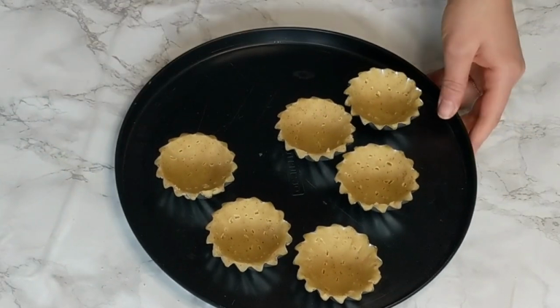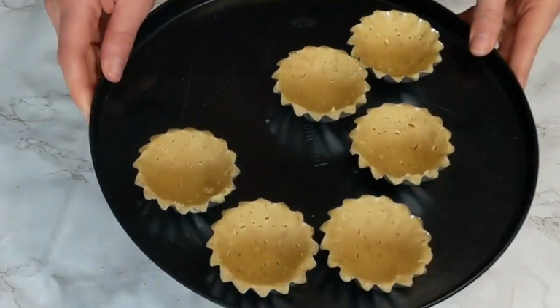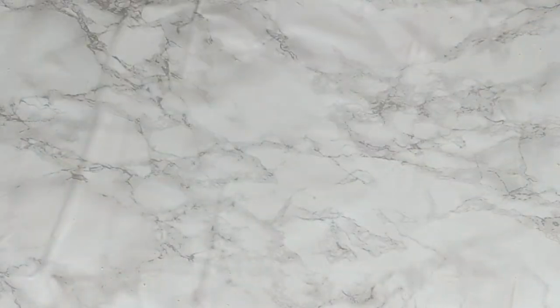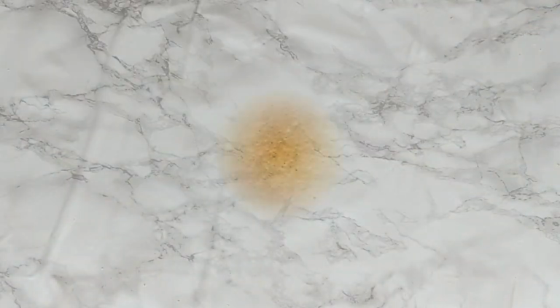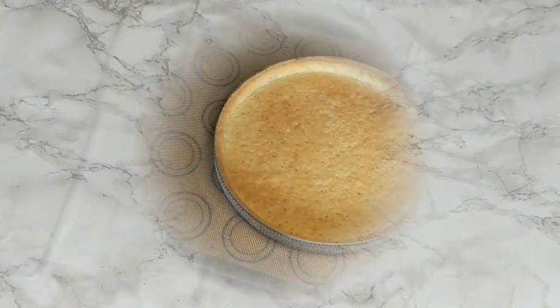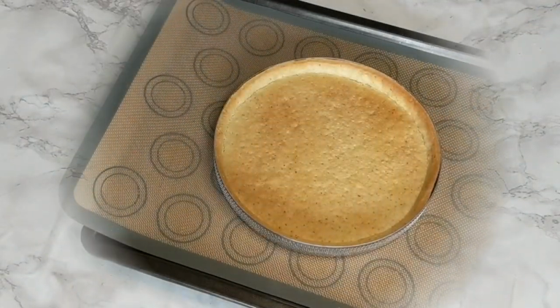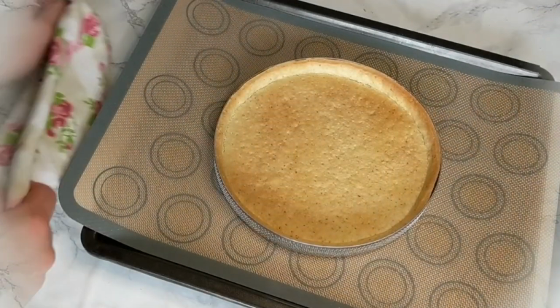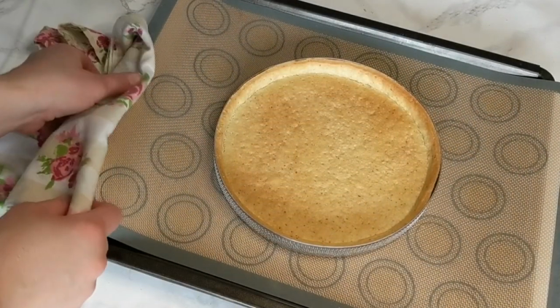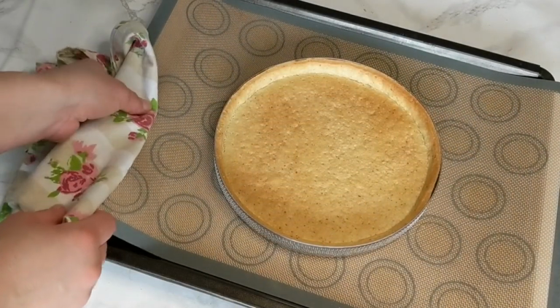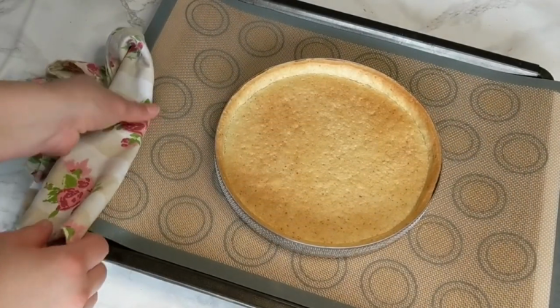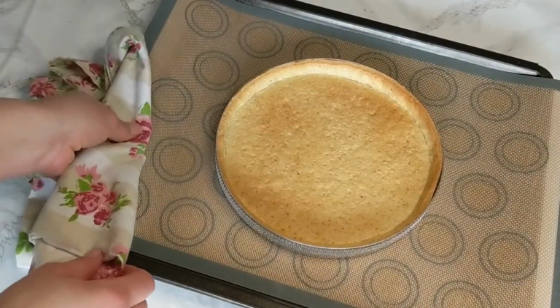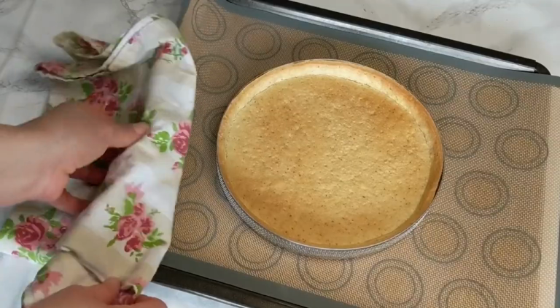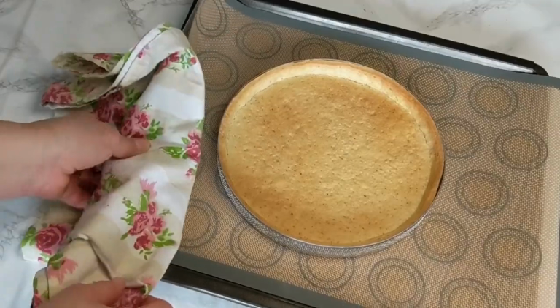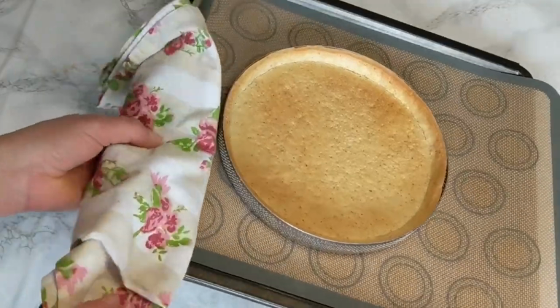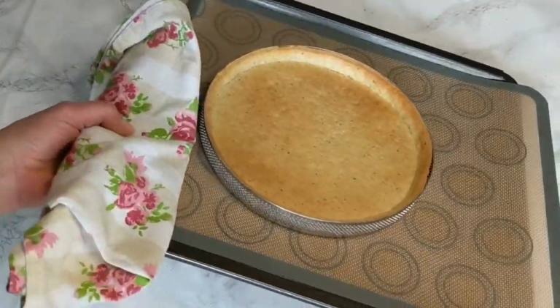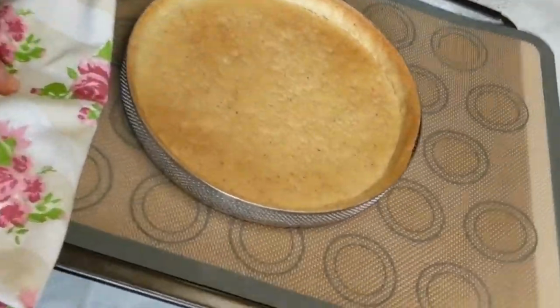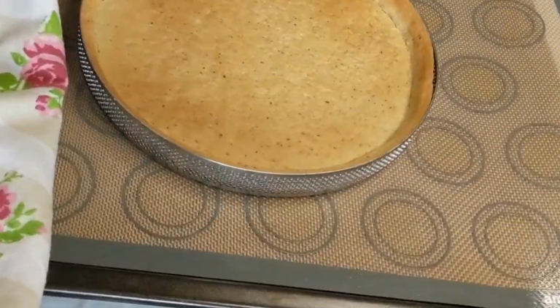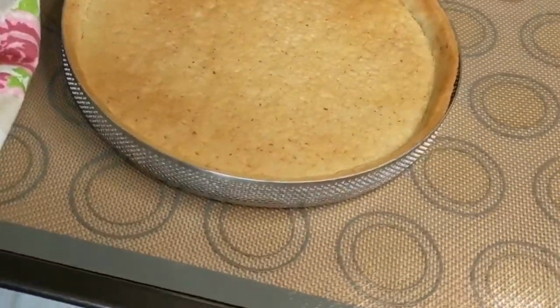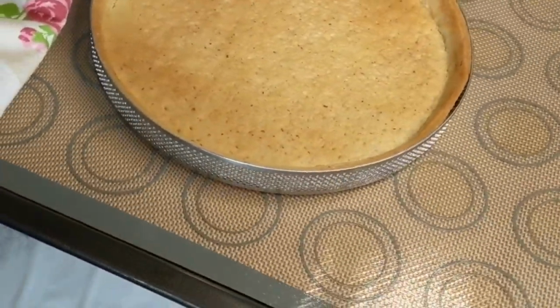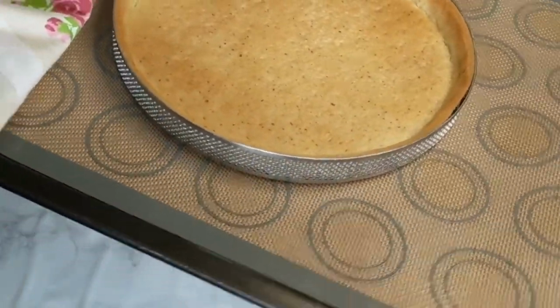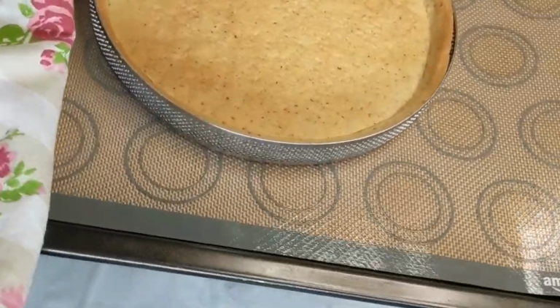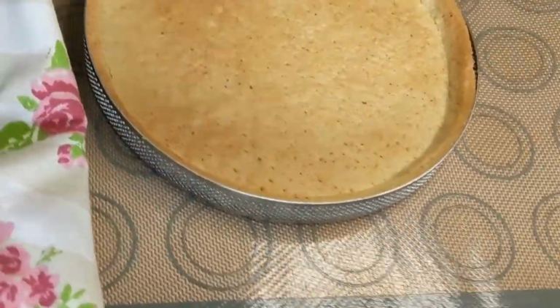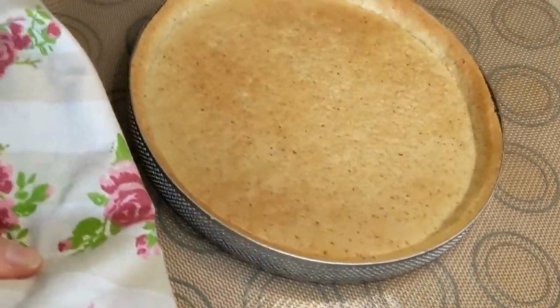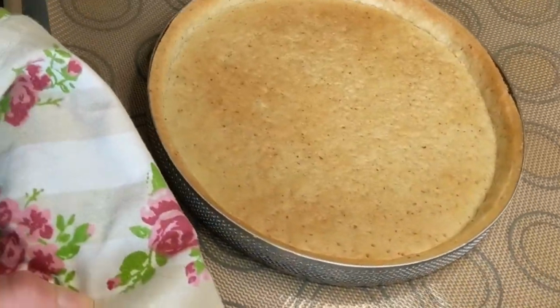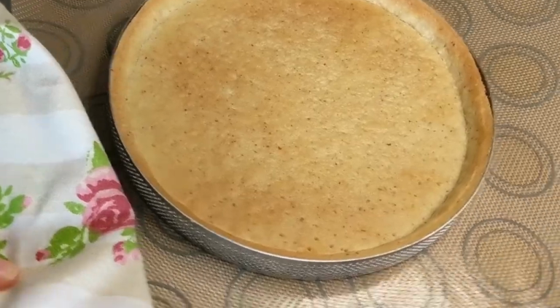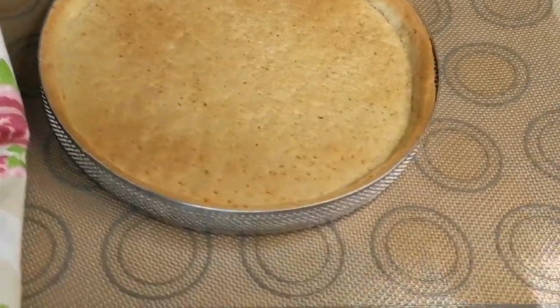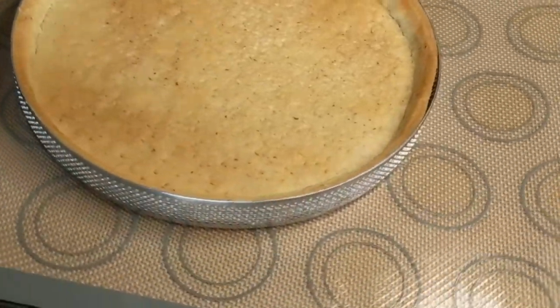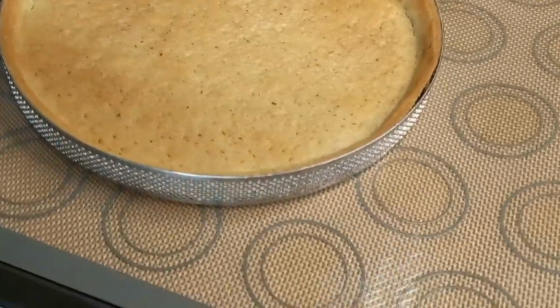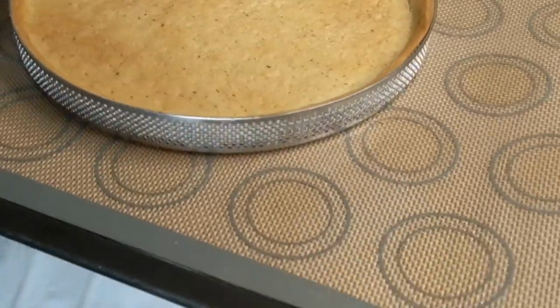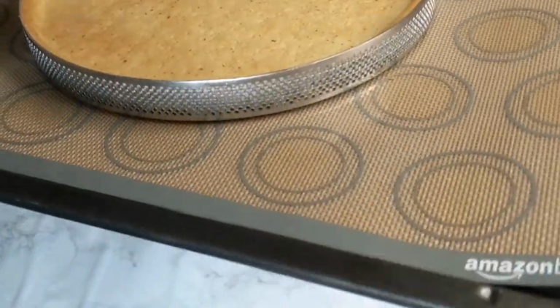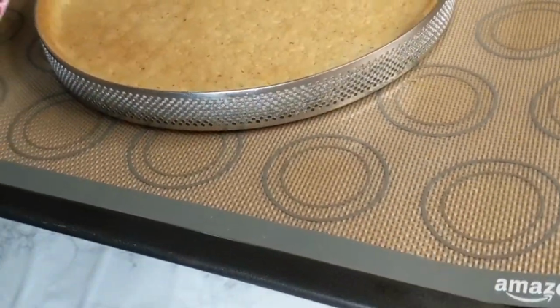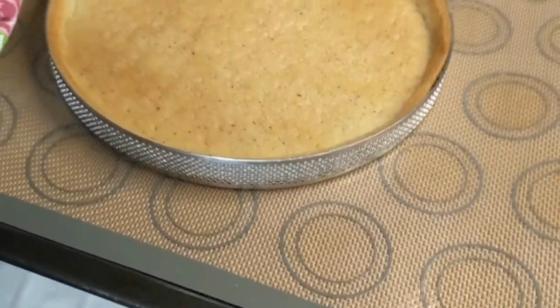I used almonds with the skin, which makes the pastry dough more brown and golden and gives it more texture. If you use blanched almonds, your crust will come out more pale and white.